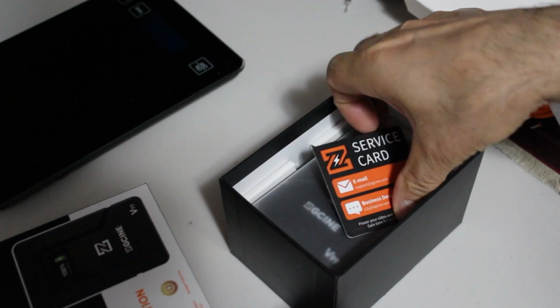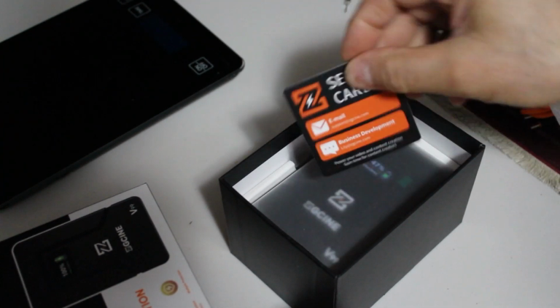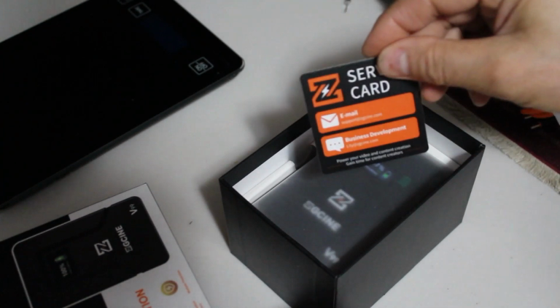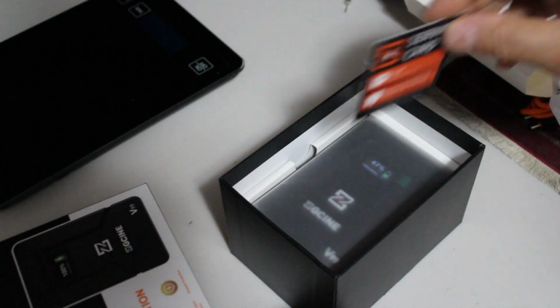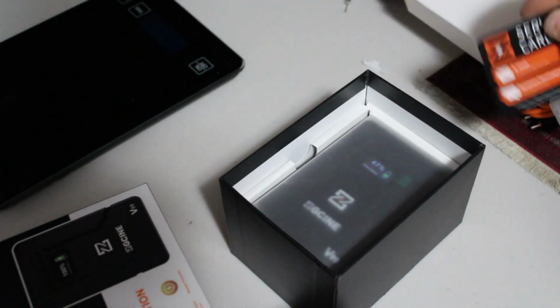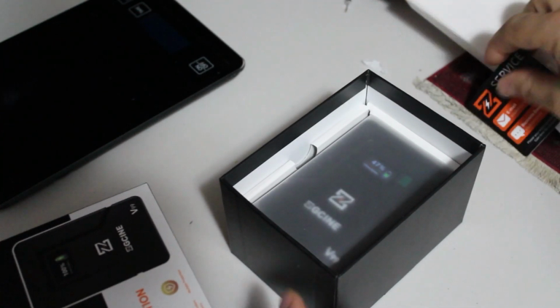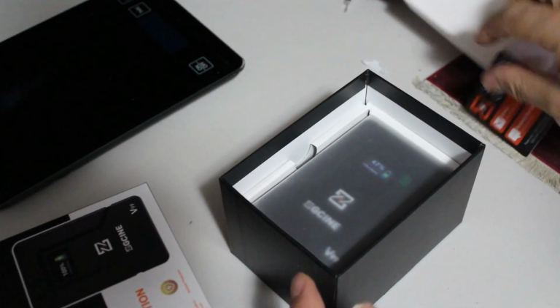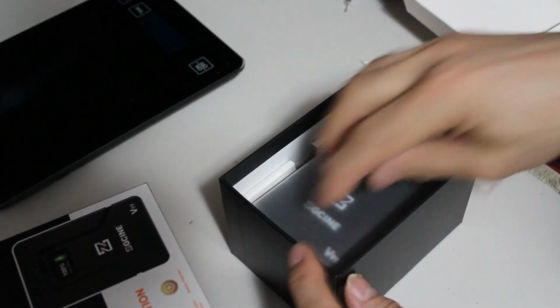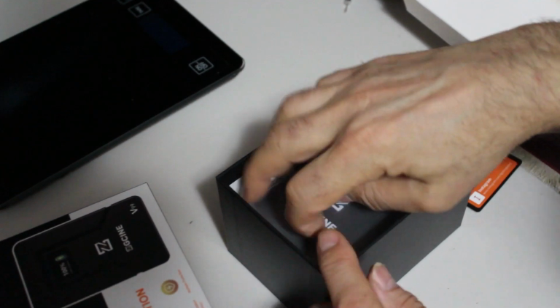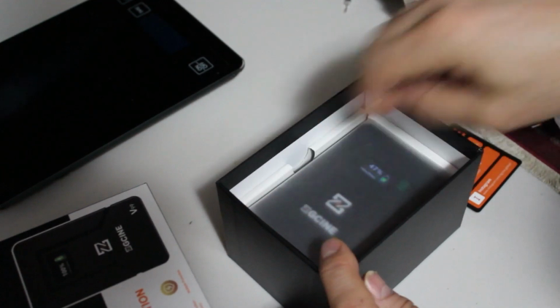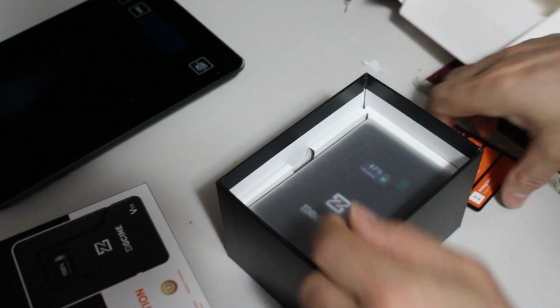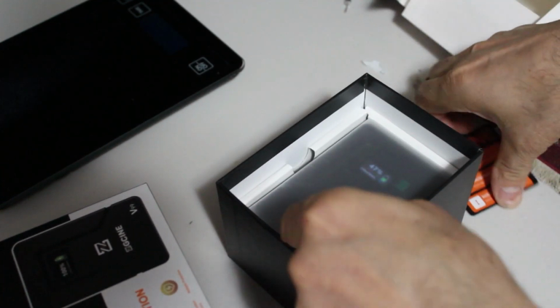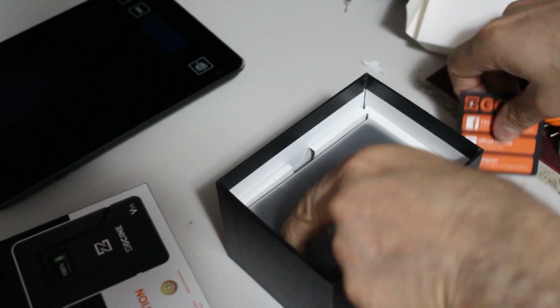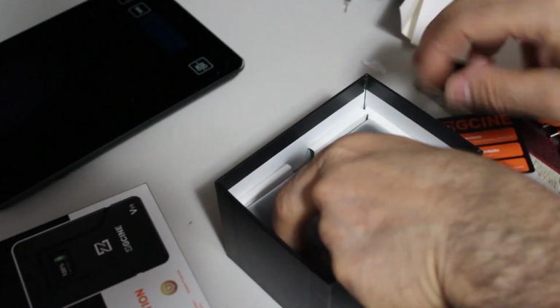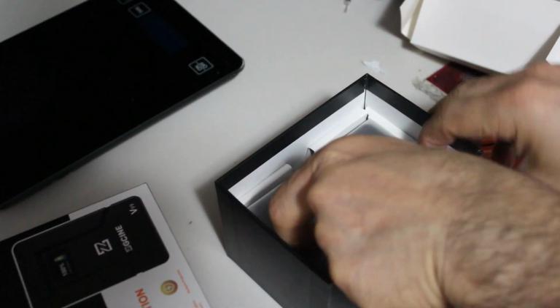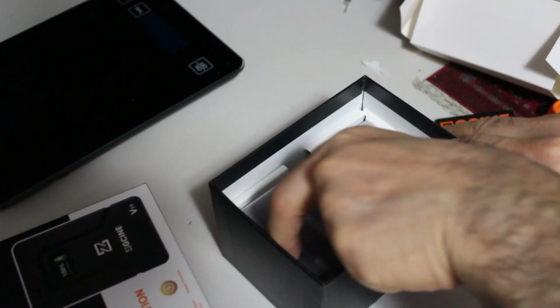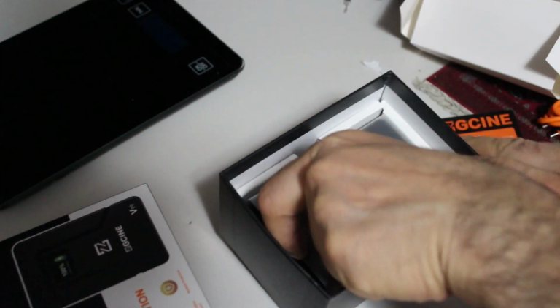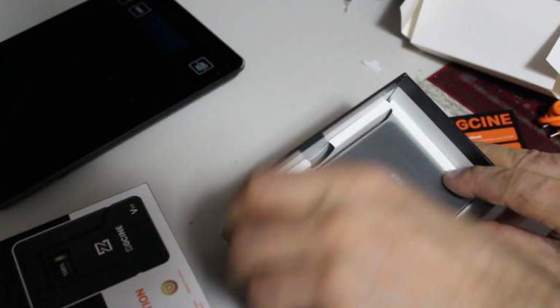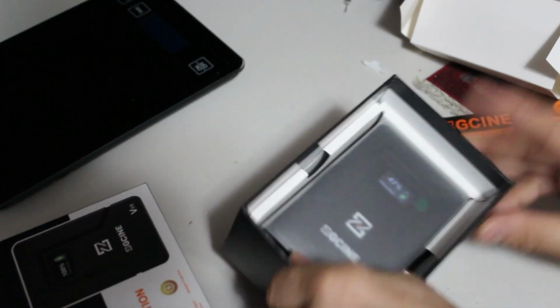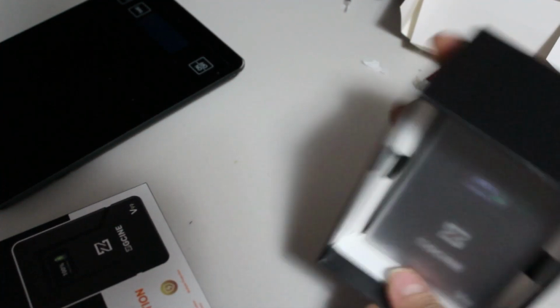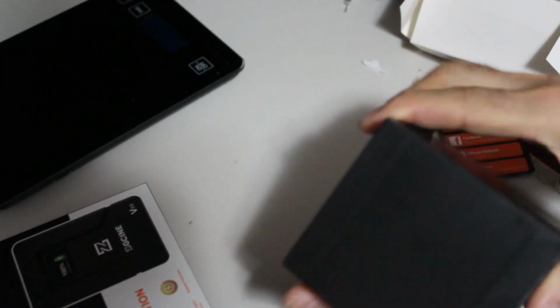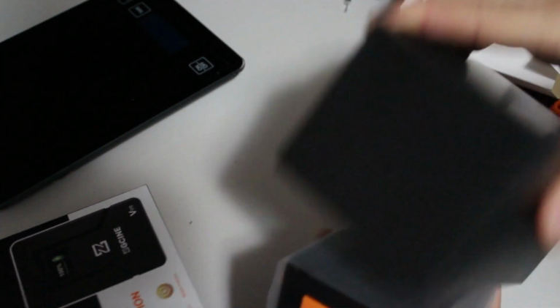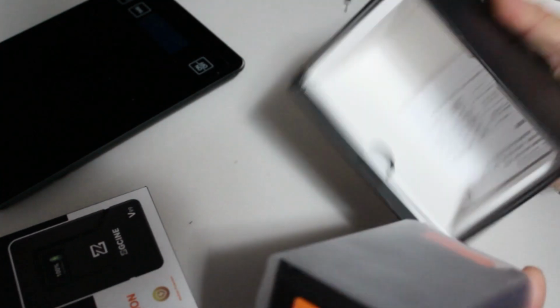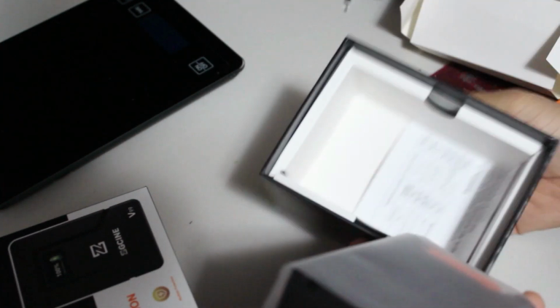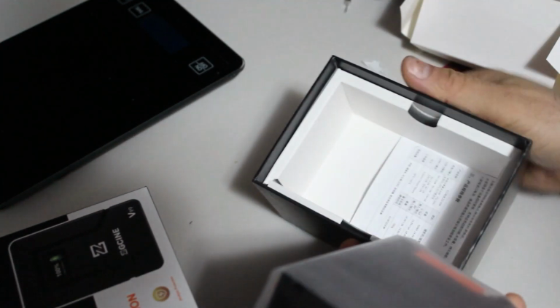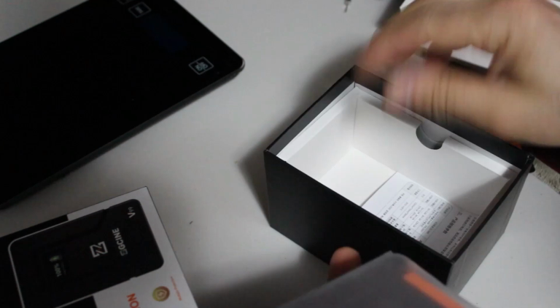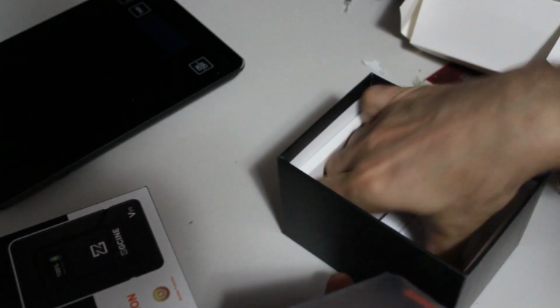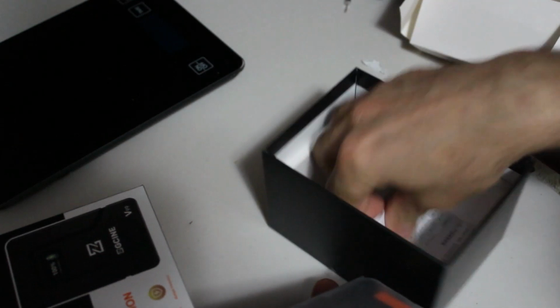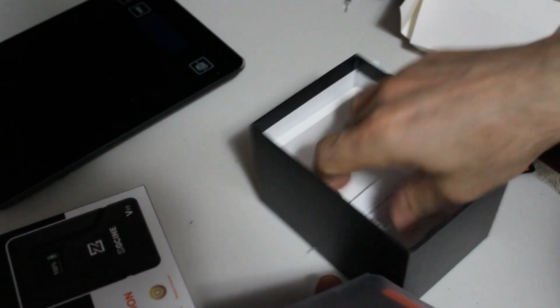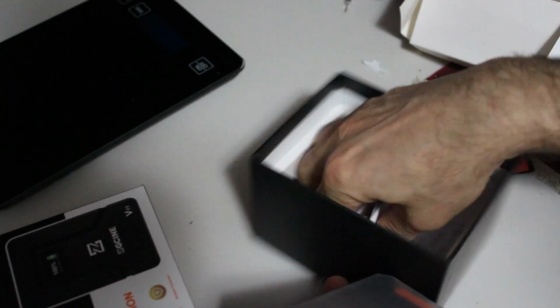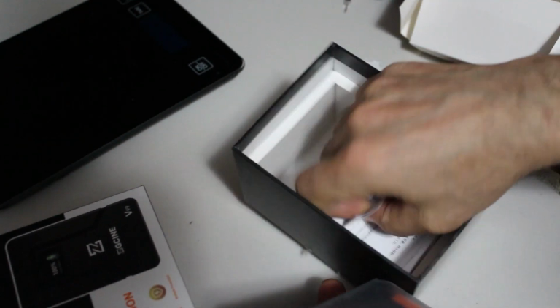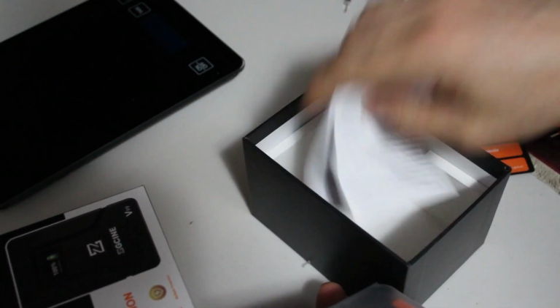Okay, it also comes with this, and it comes with the manual.